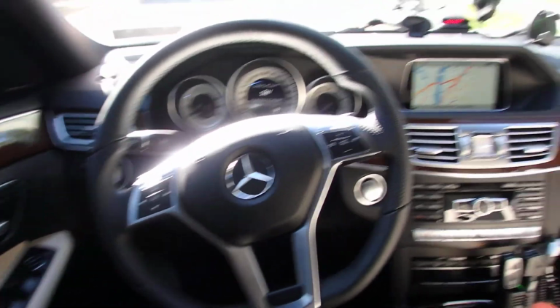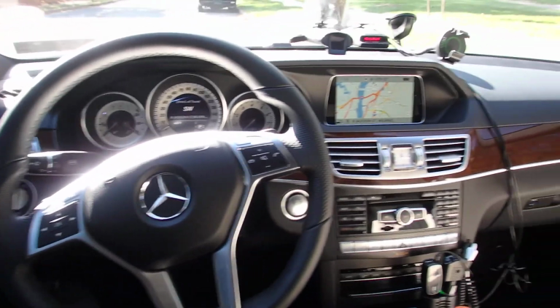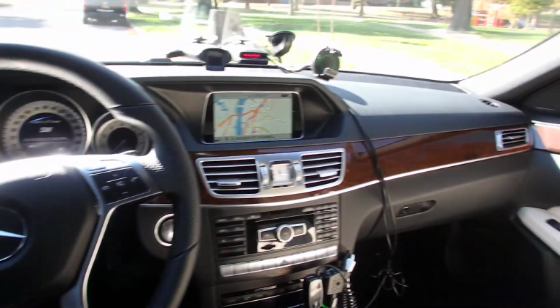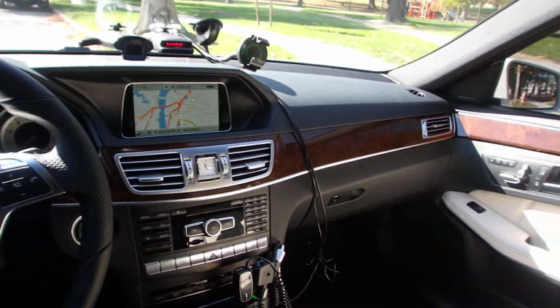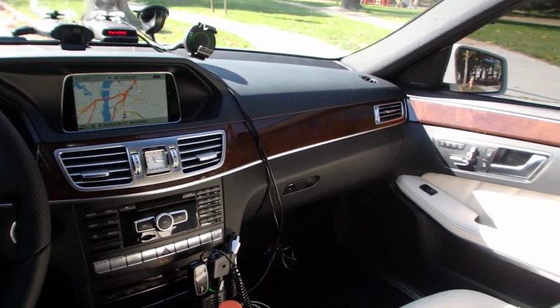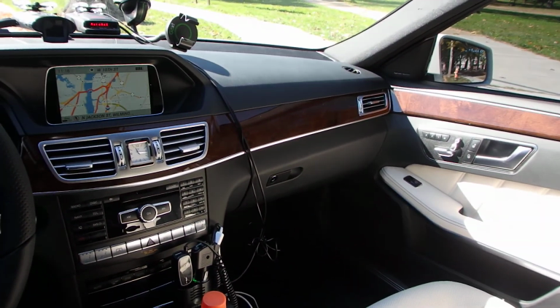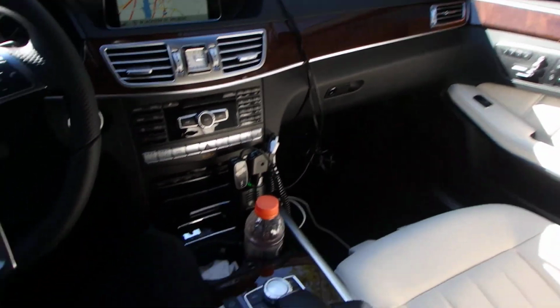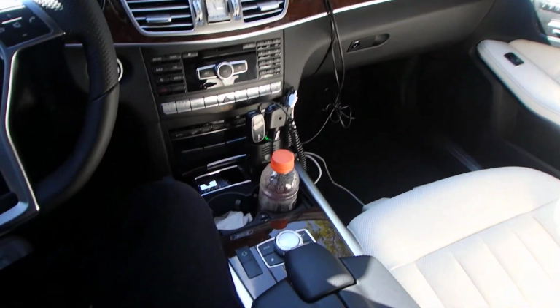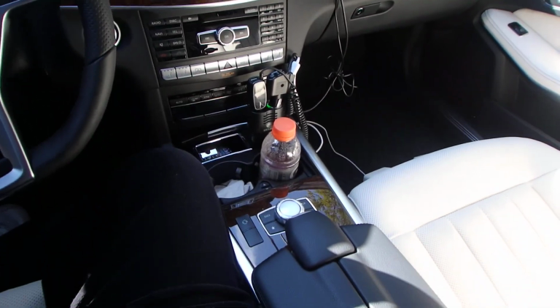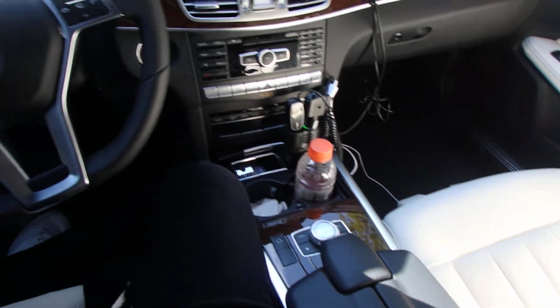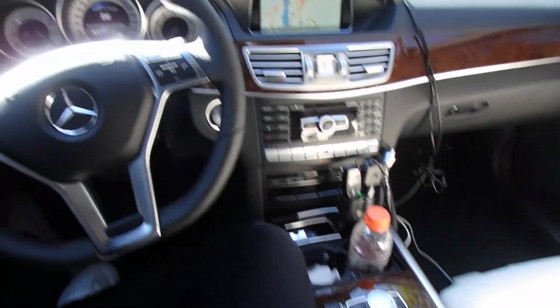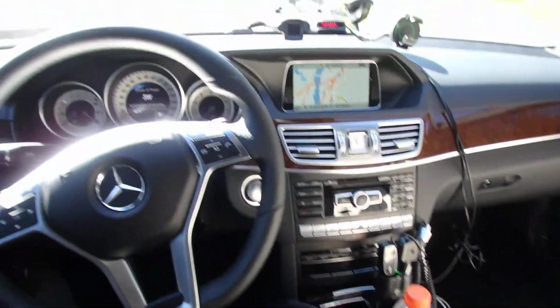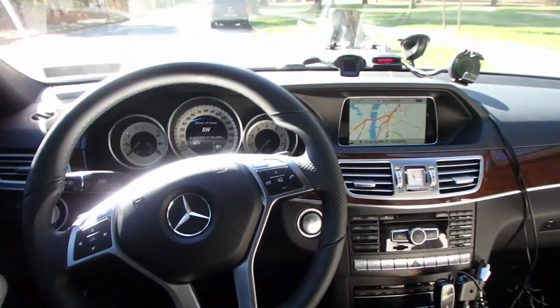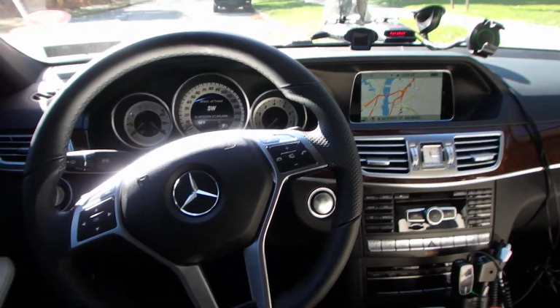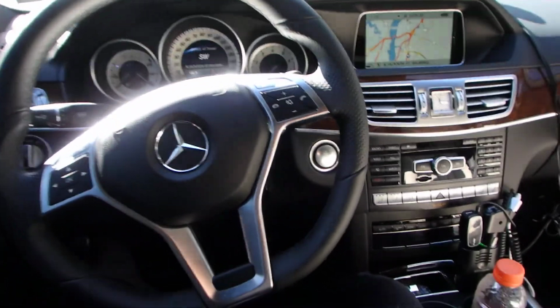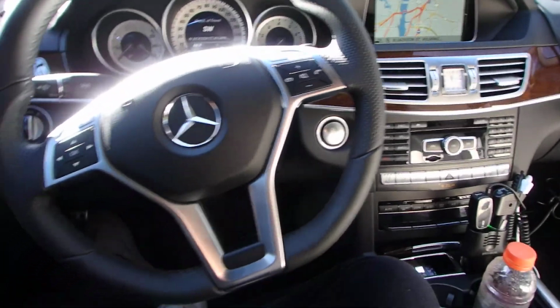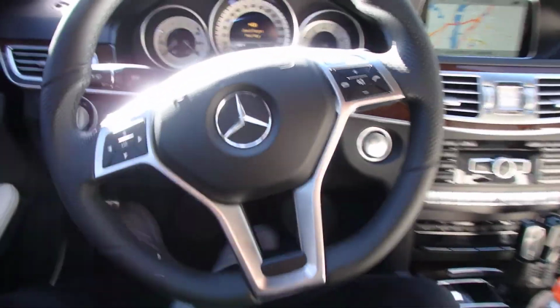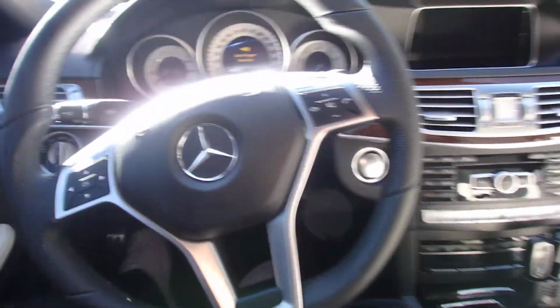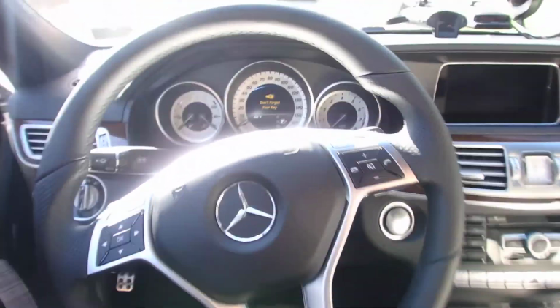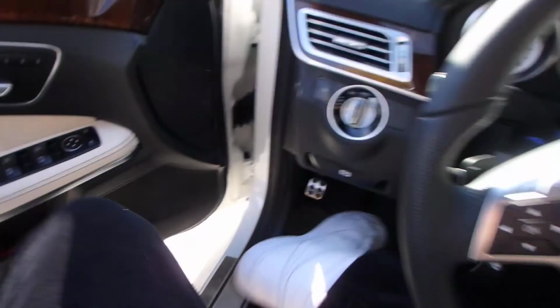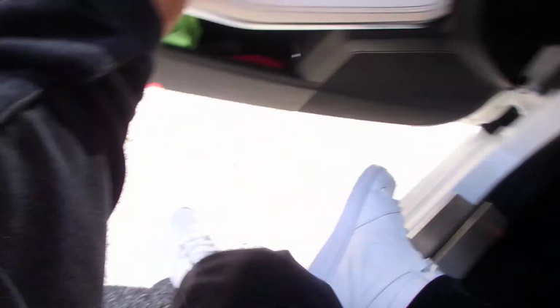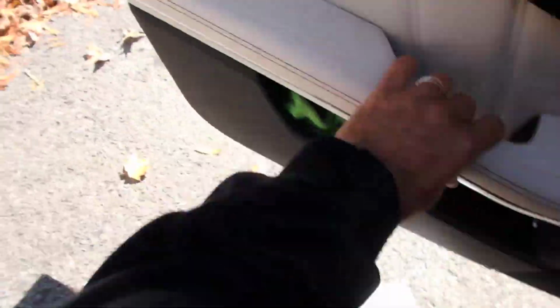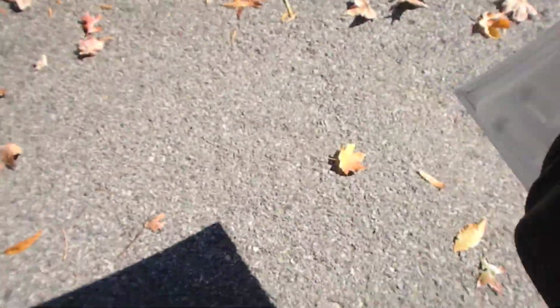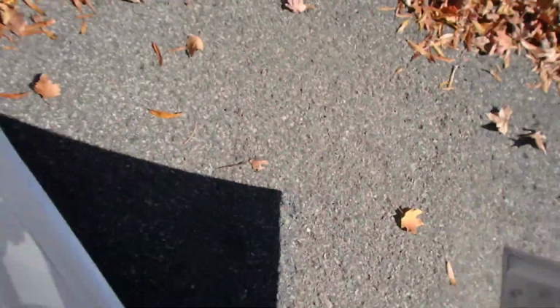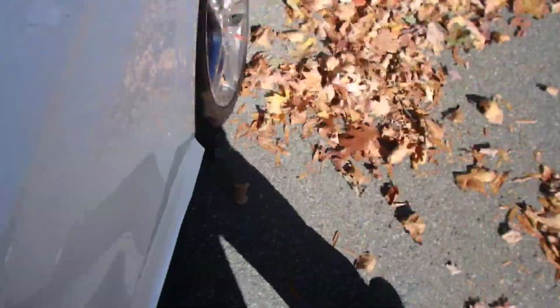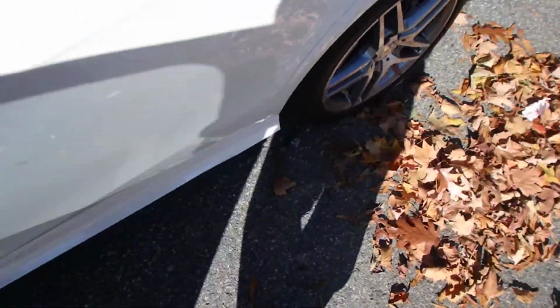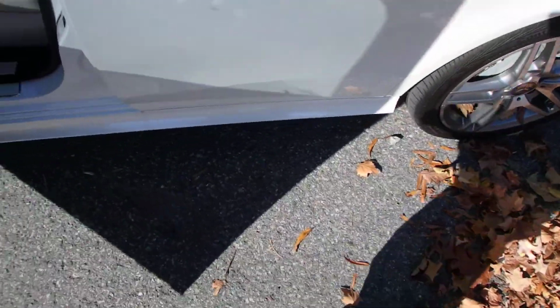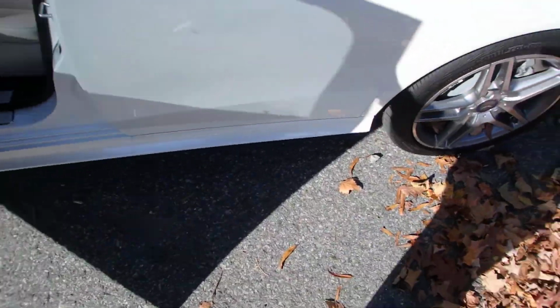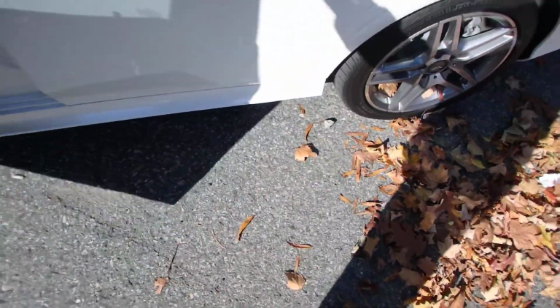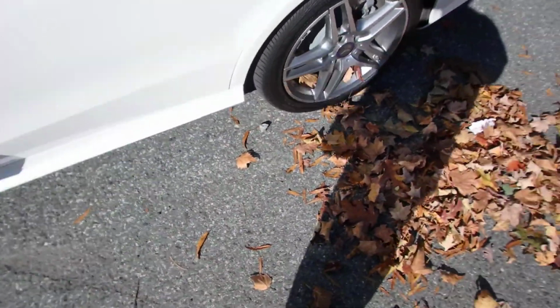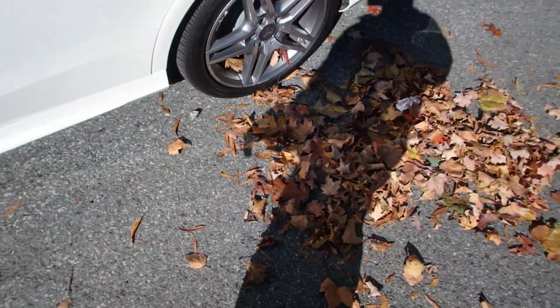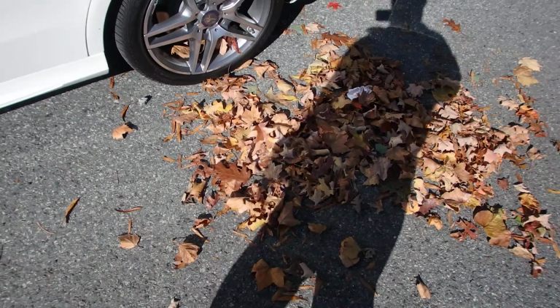It's got the V8 bi-turbo engine, got a really nice interior. It's a 2014, so already I'm doing better. I'll just give you a quick little run around and show you what's up.